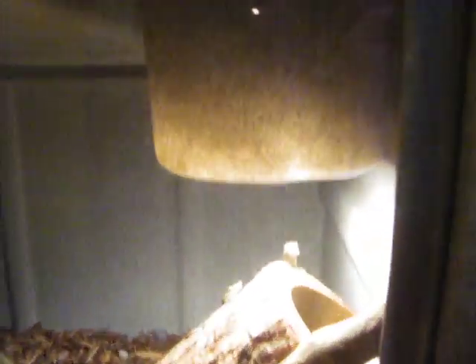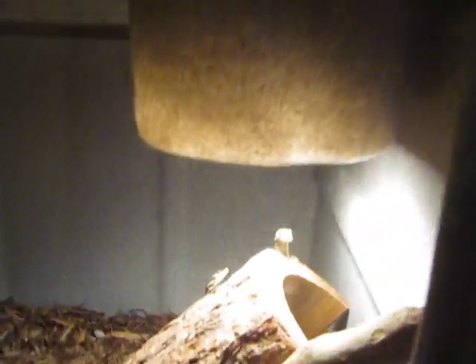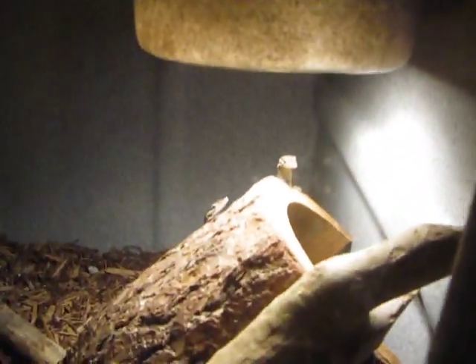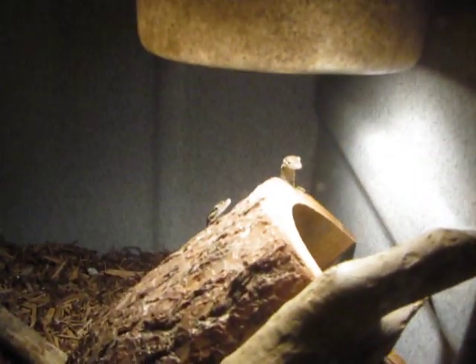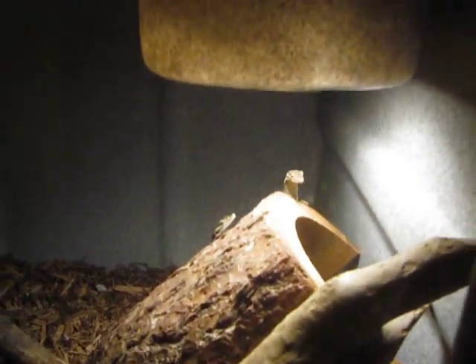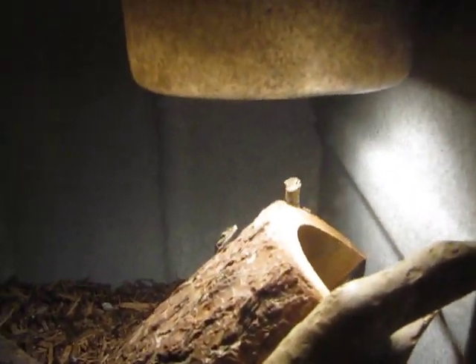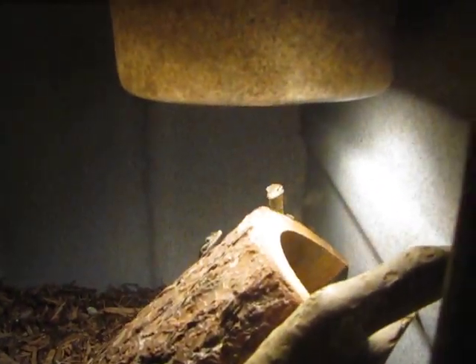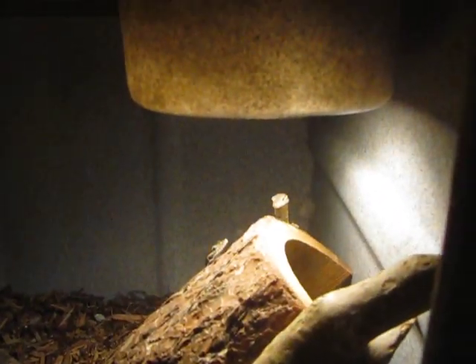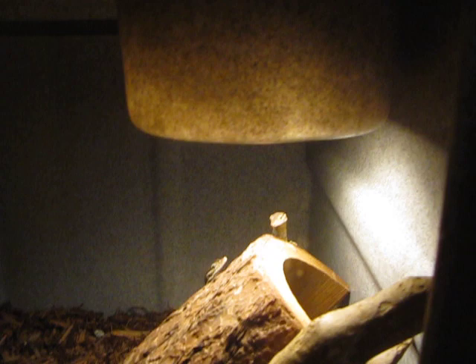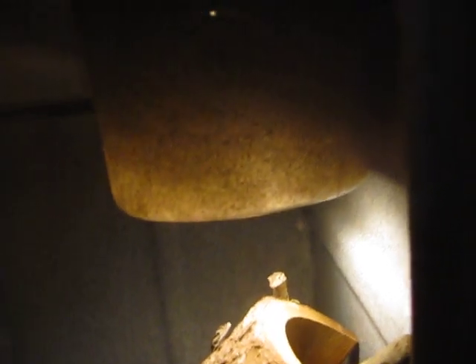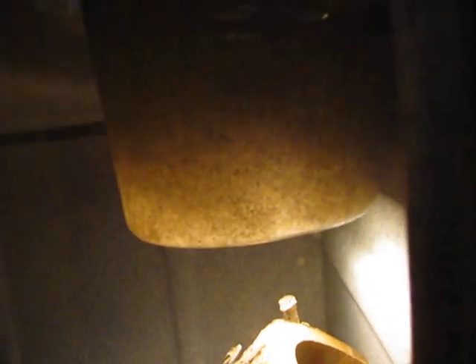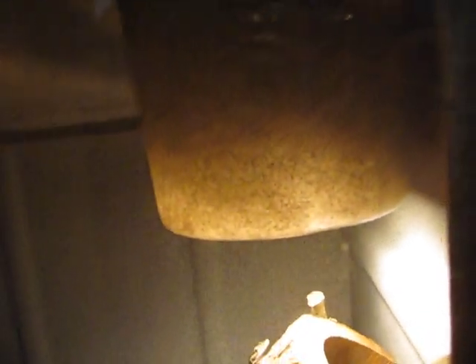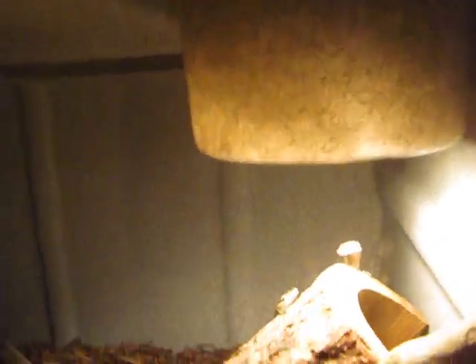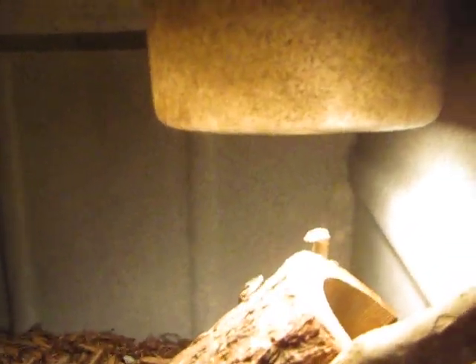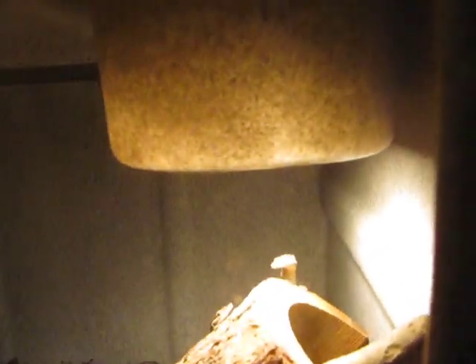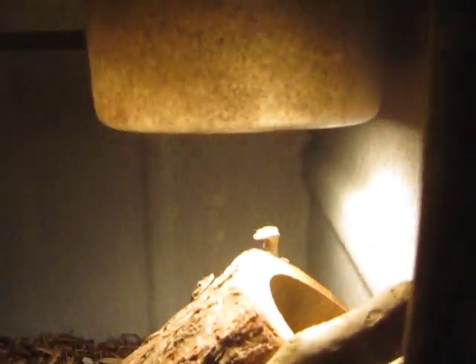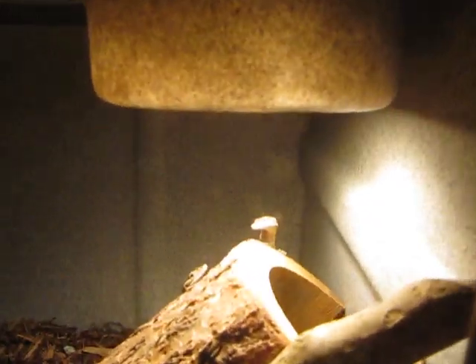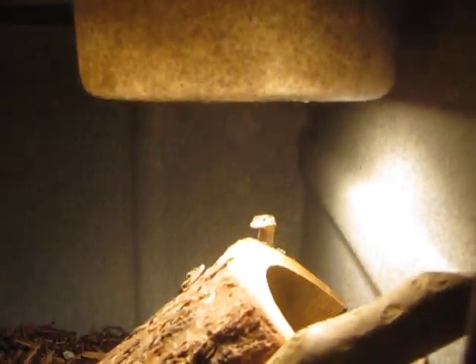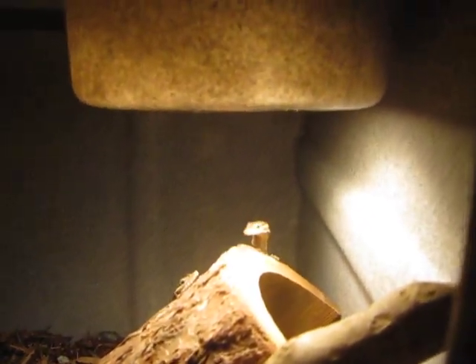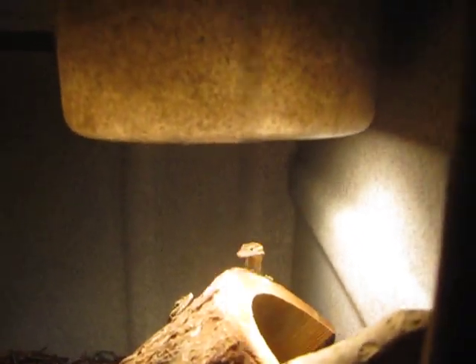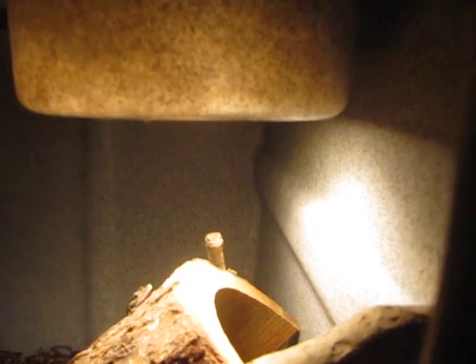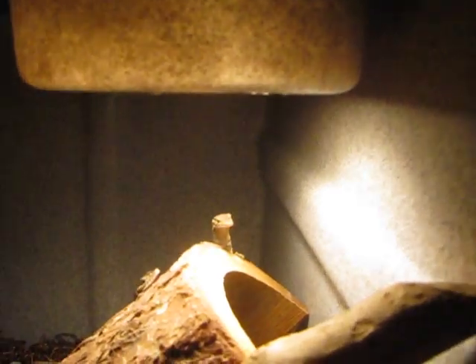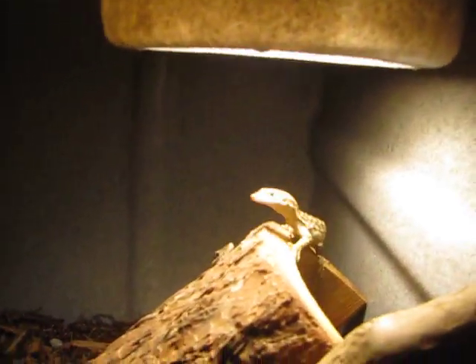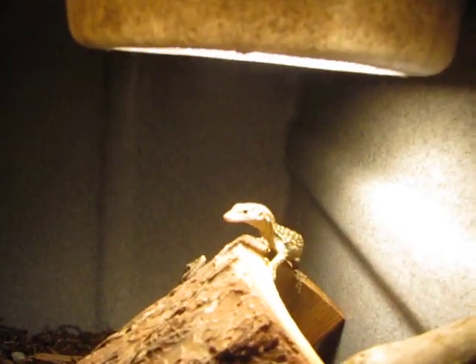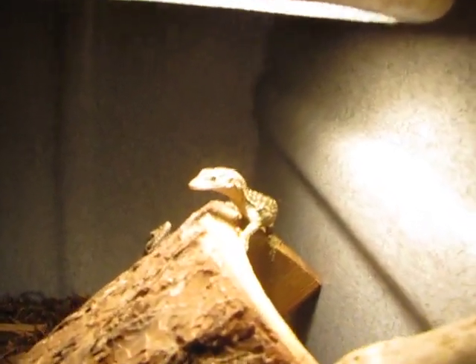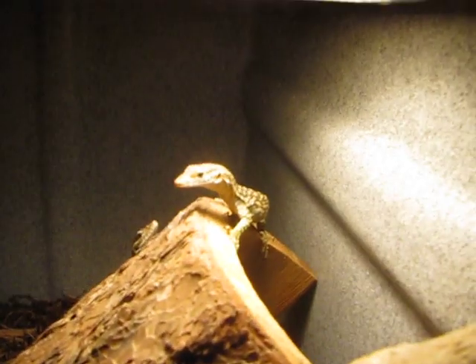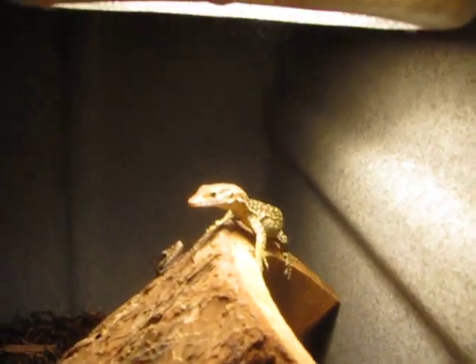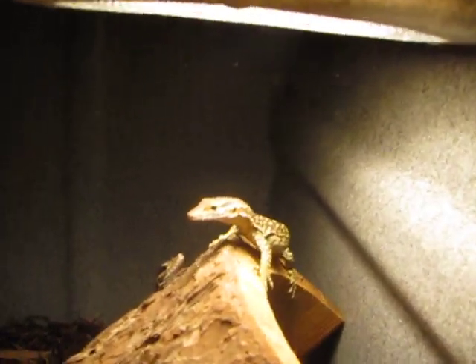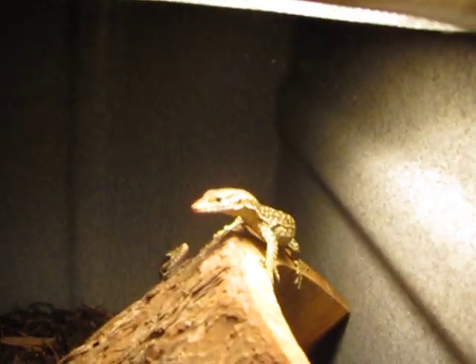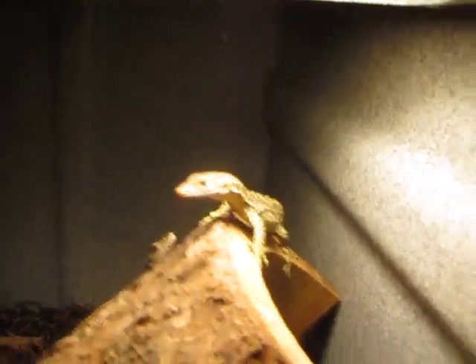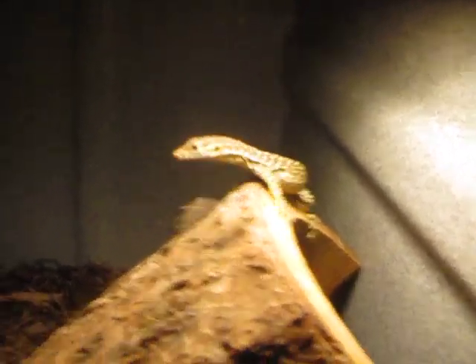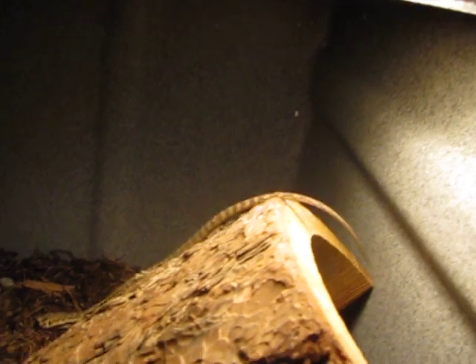It is a pair of Timur monitors. They're very young. I paid only $100 for both of them, which is a really, really good deal. I was really surprised to get that deal. You can see the female — that's the female I believe — the smaller one.